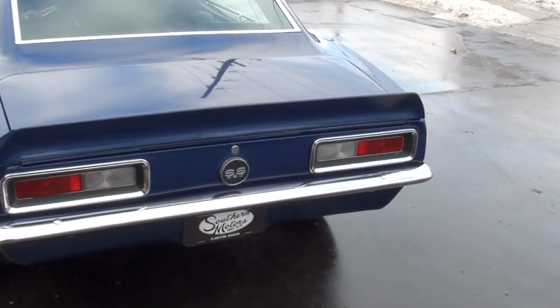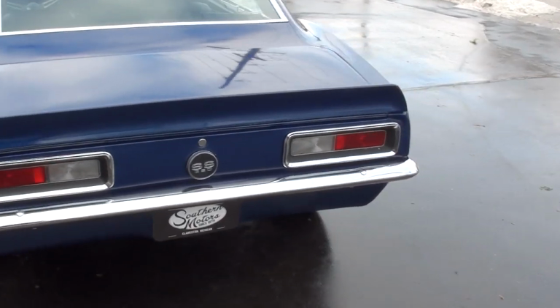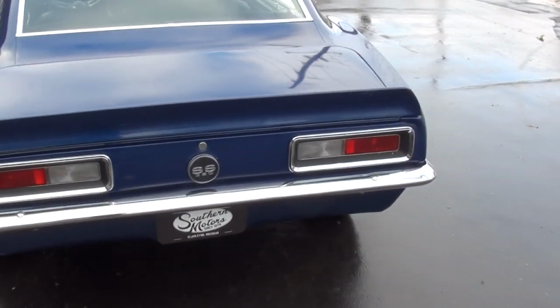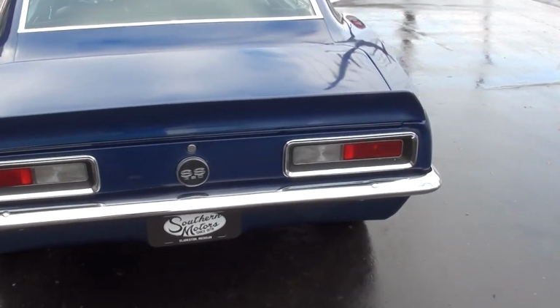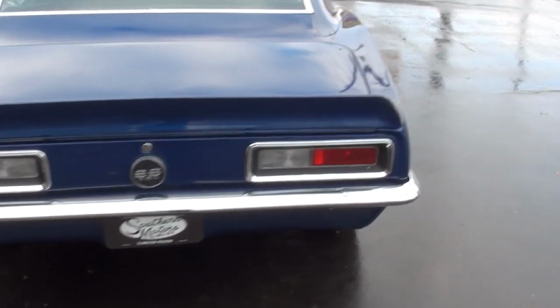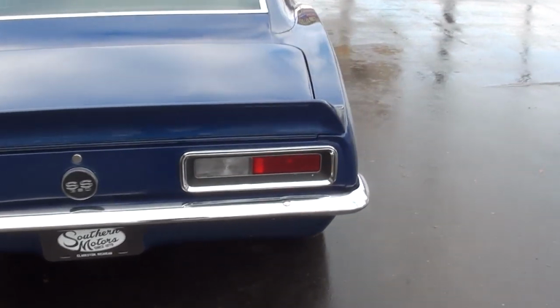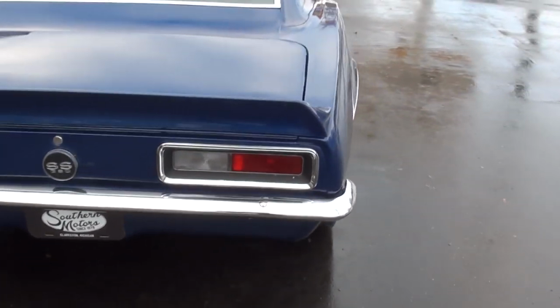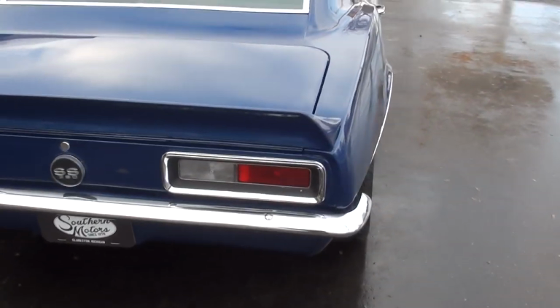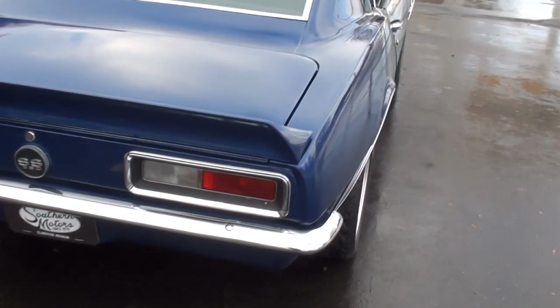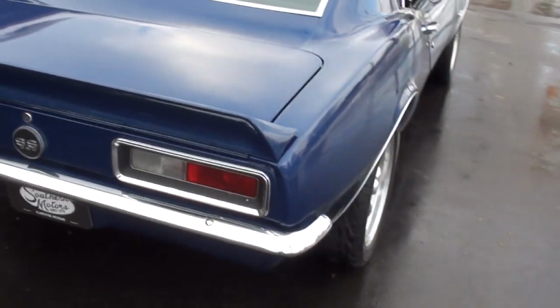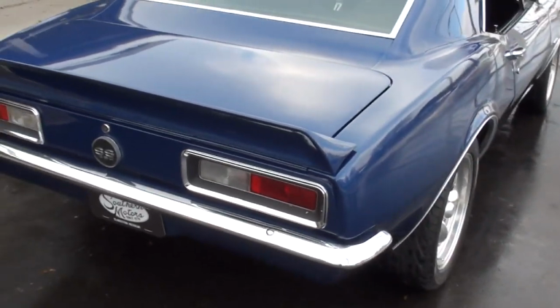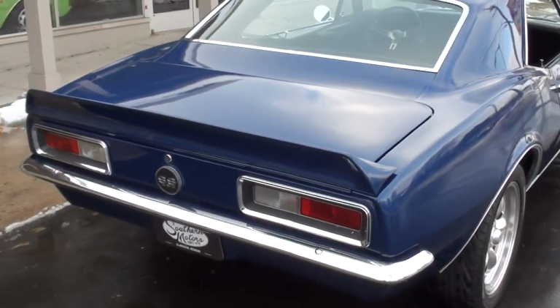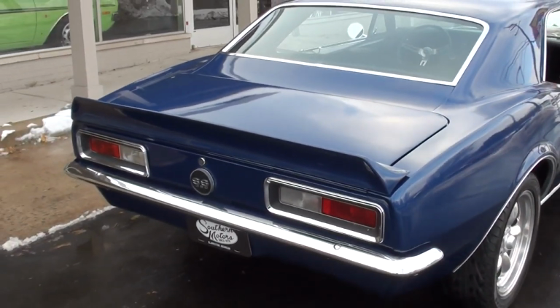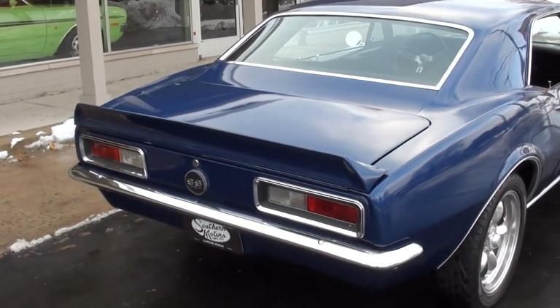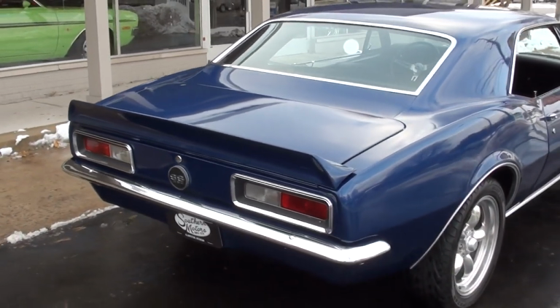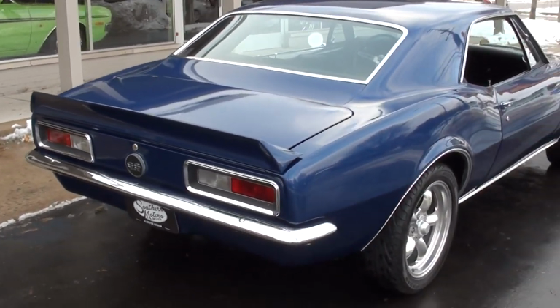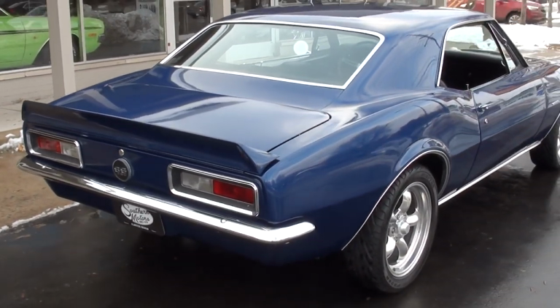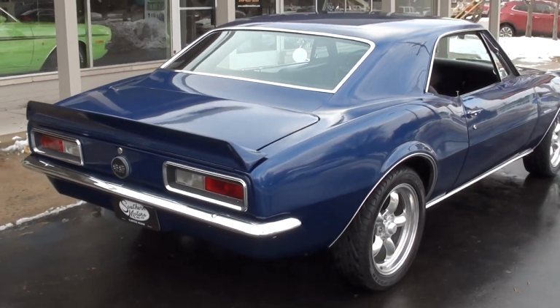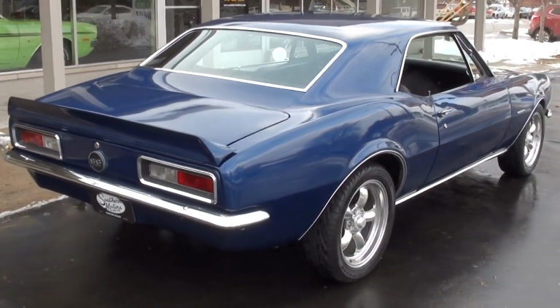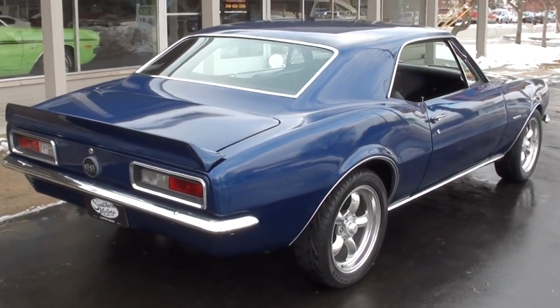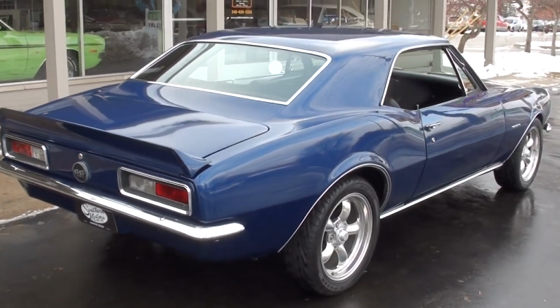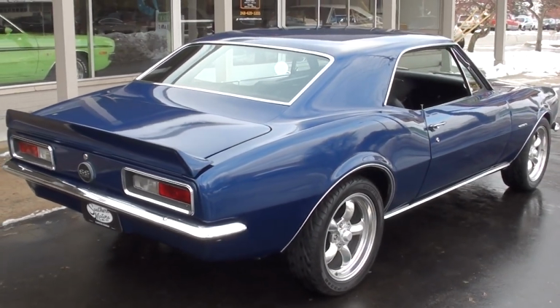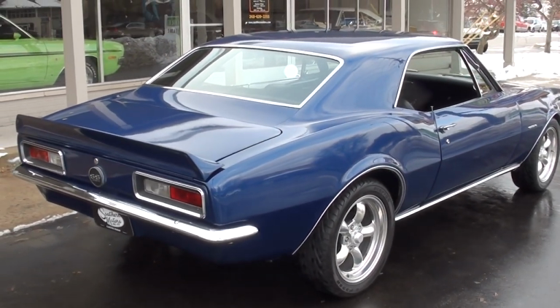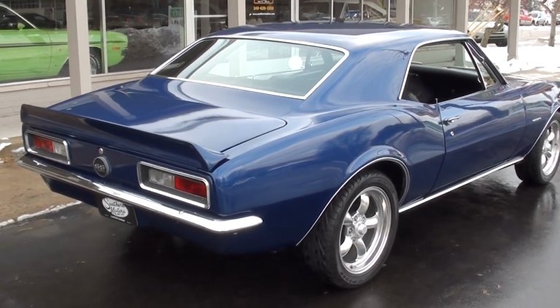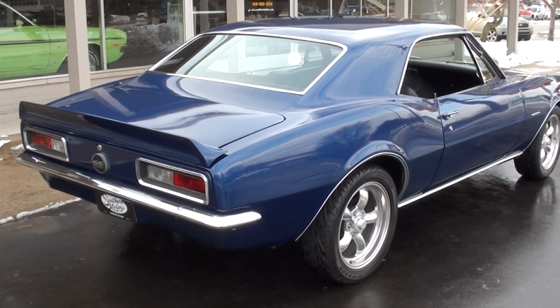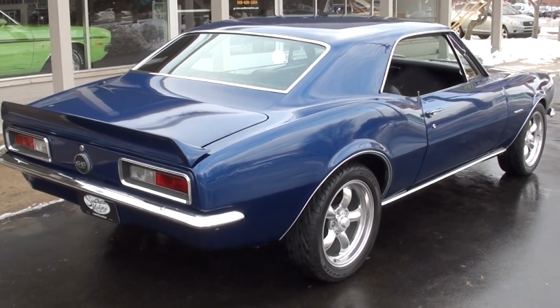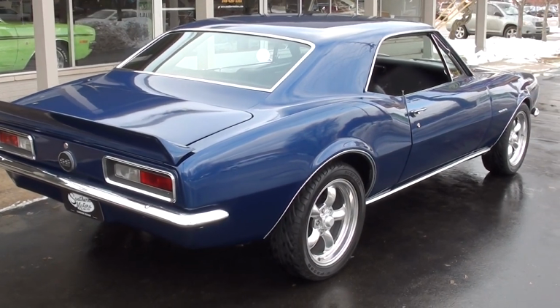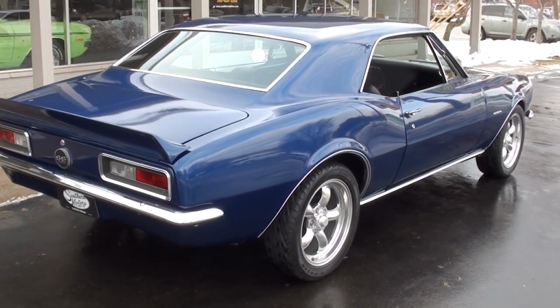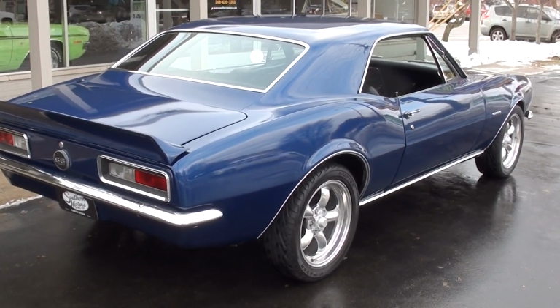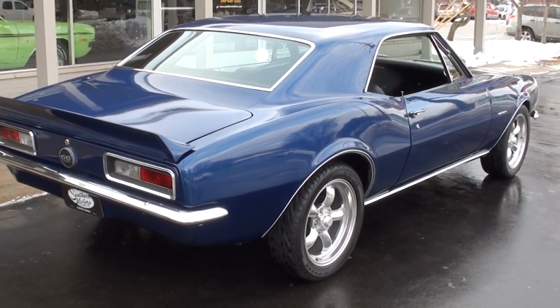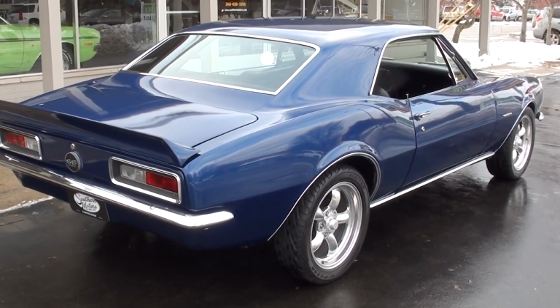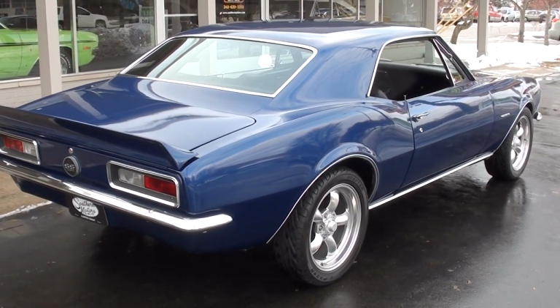Good solid straight body. It's a little bit of an older restoration, so there's some things you can nitpick in the paint. But nice — turn the key, go have some fun. Just a good car.